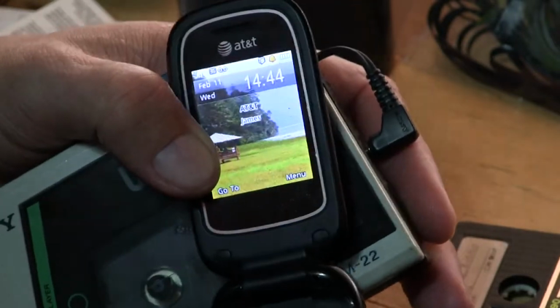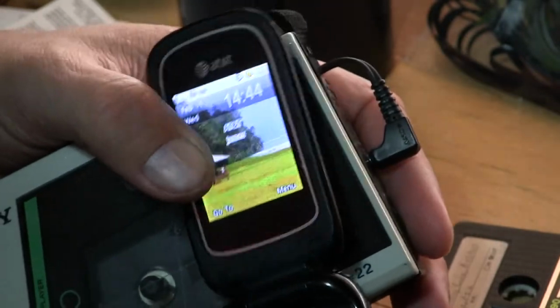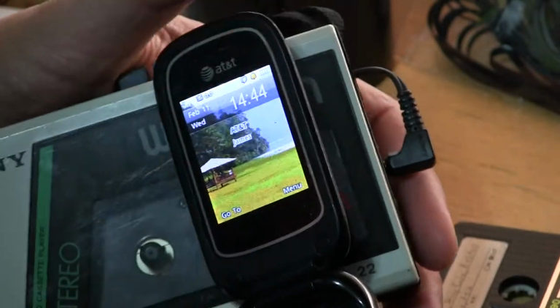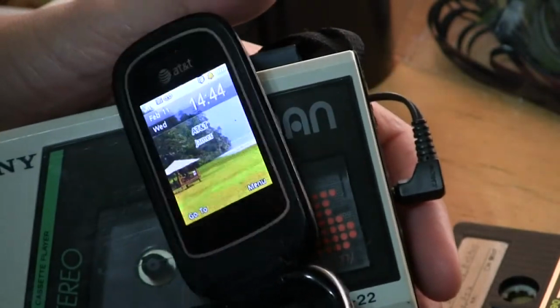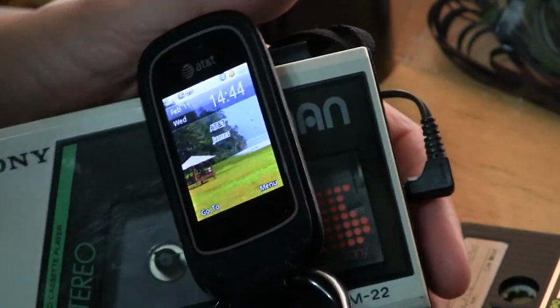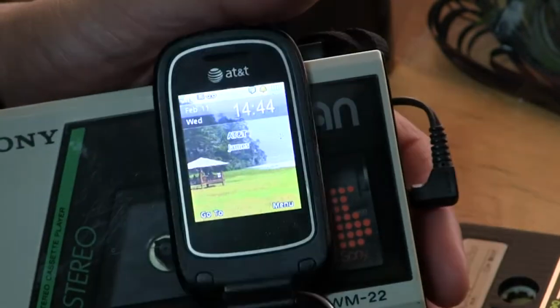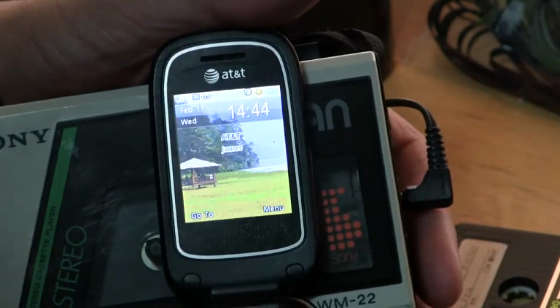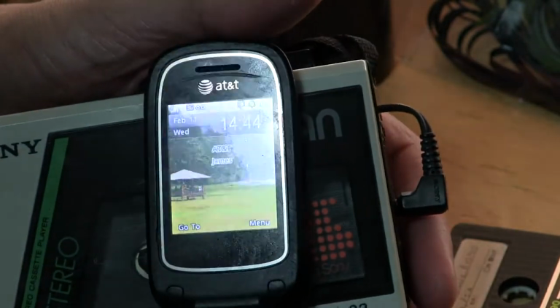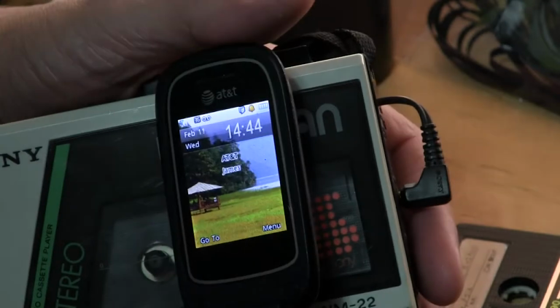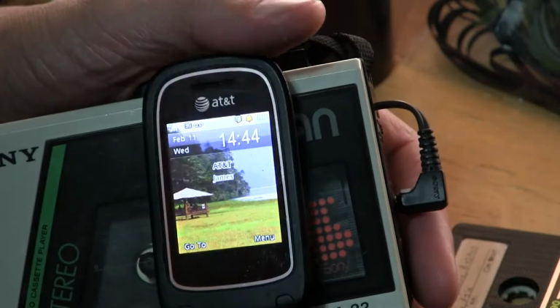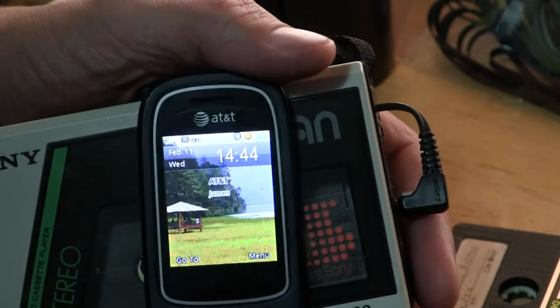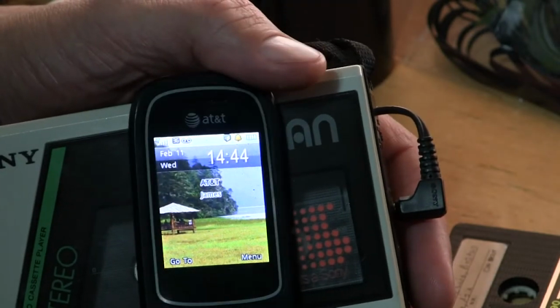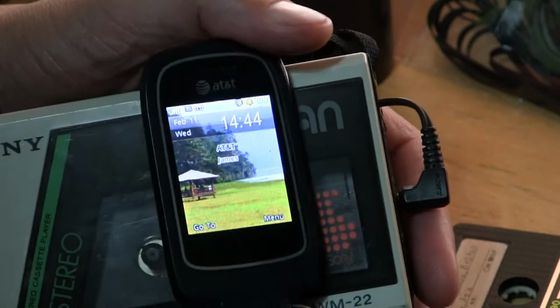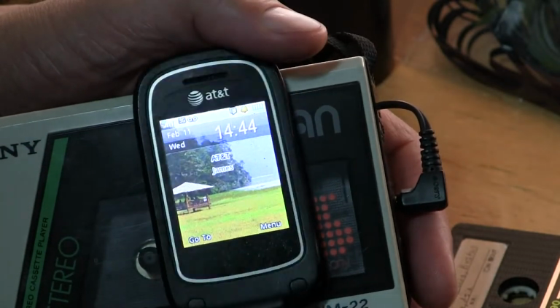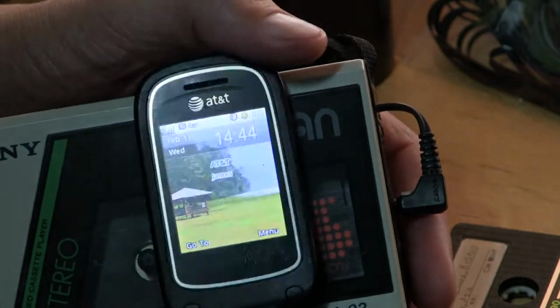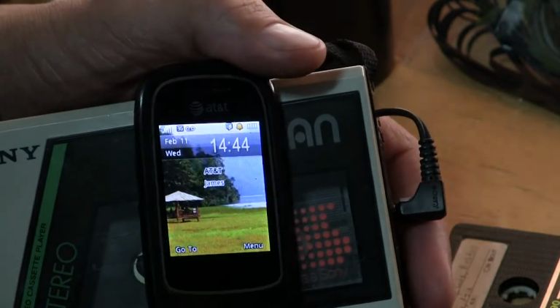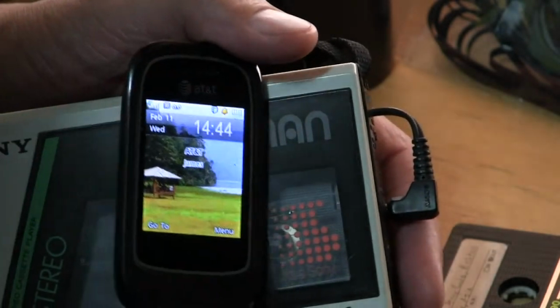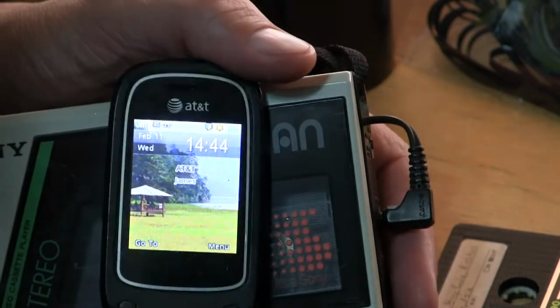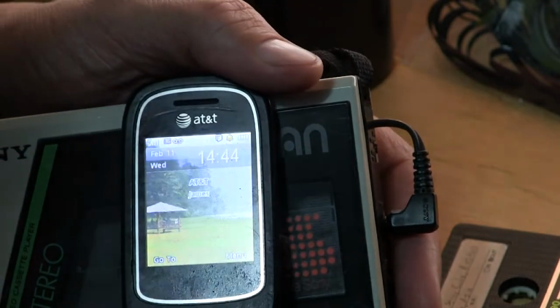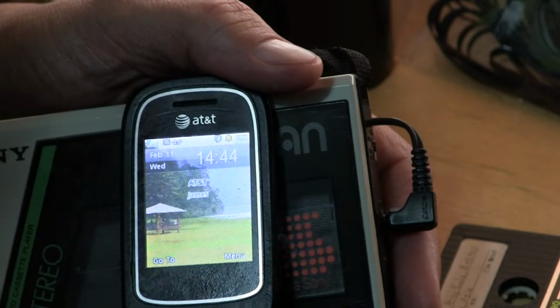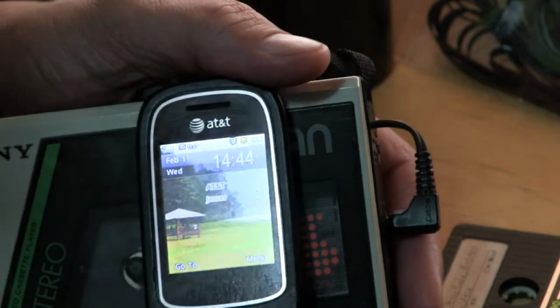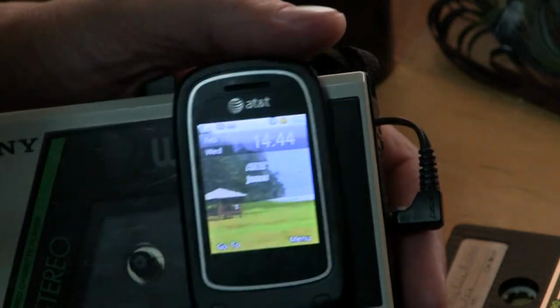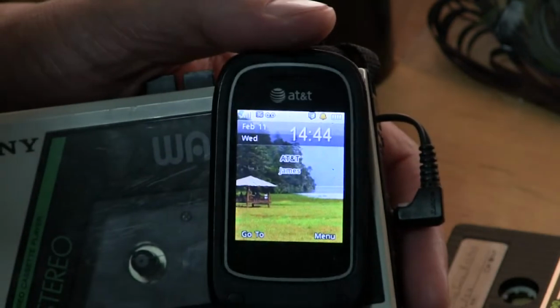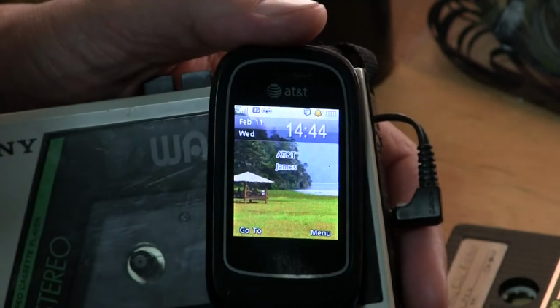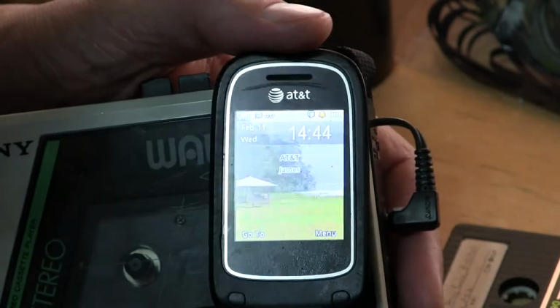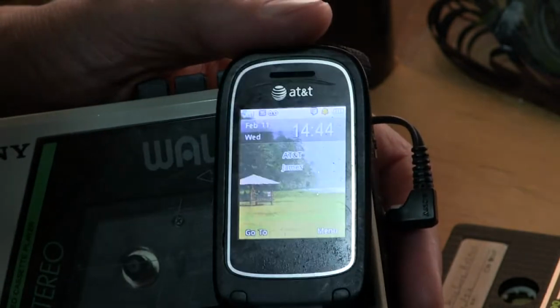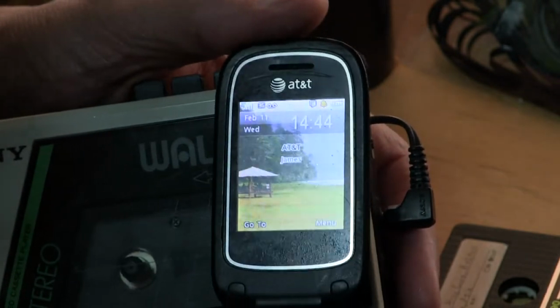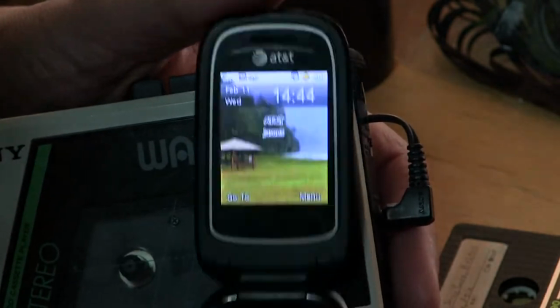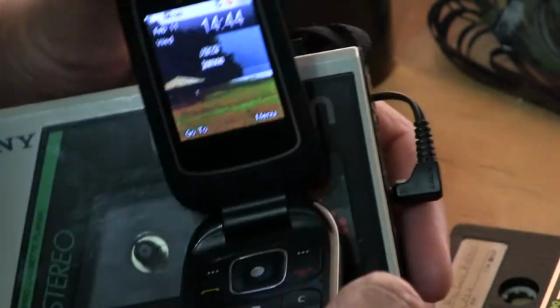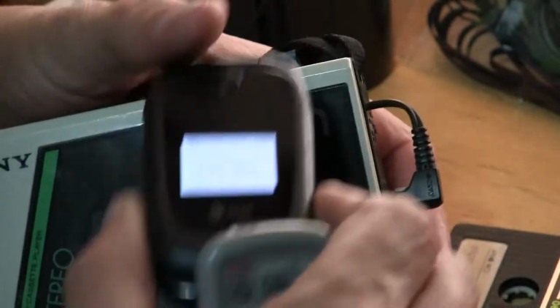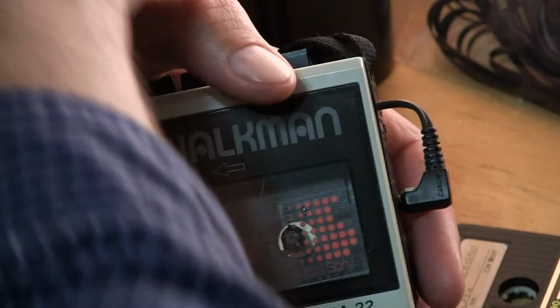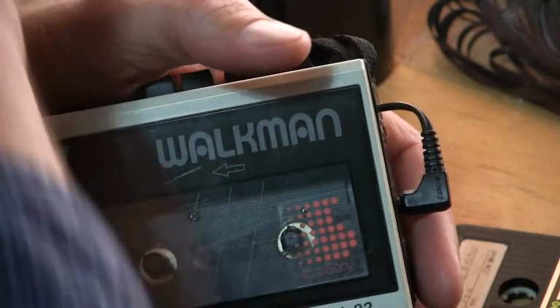Are you trying to hold the cell phone and show the date and time and all that? See the date and time there? It's listed February 11th, 1444, 2015. Okay, none of that.